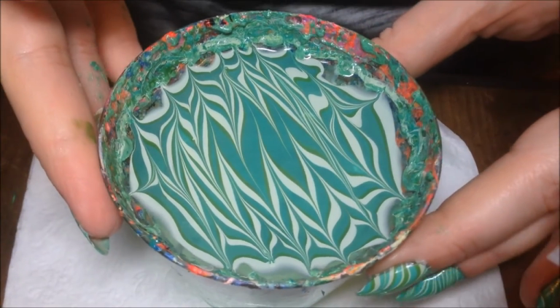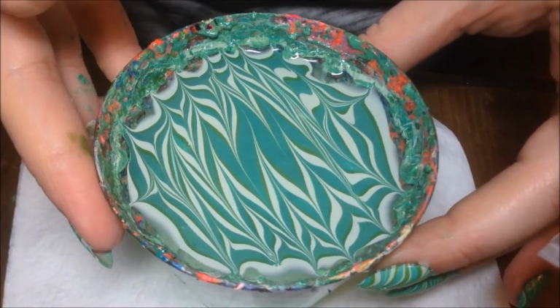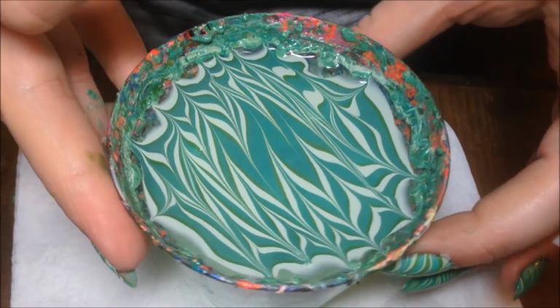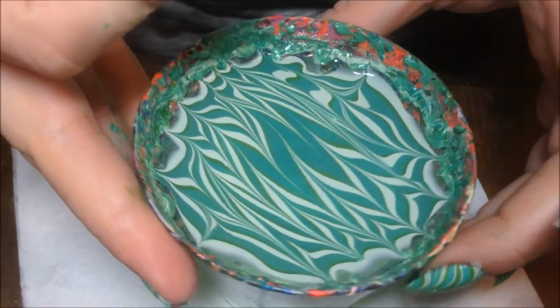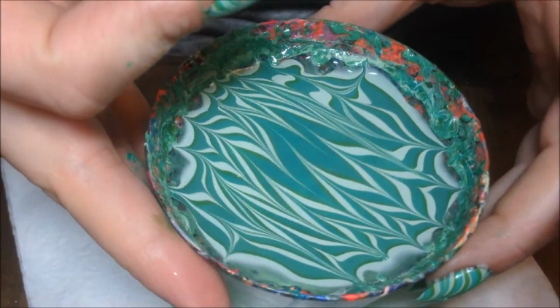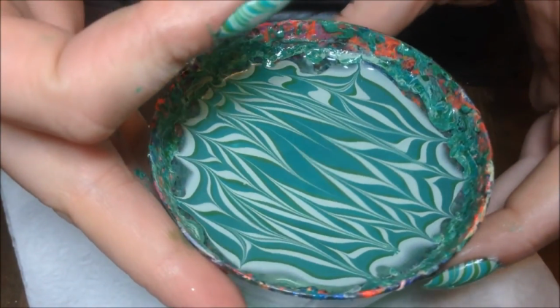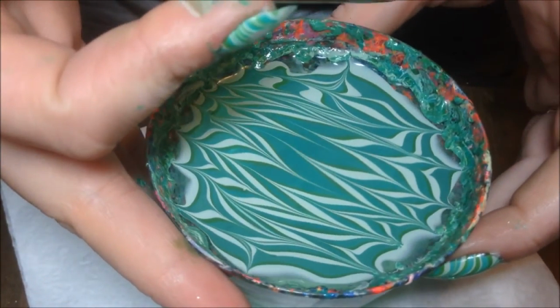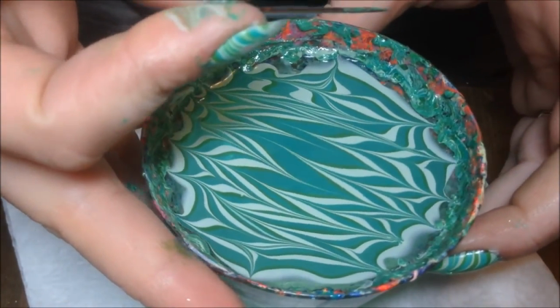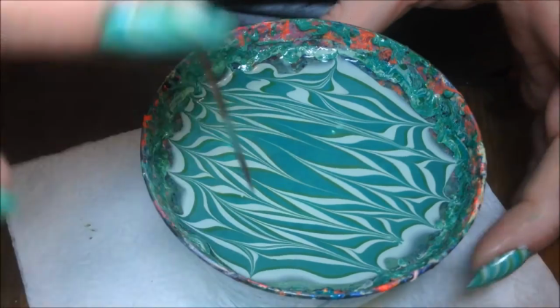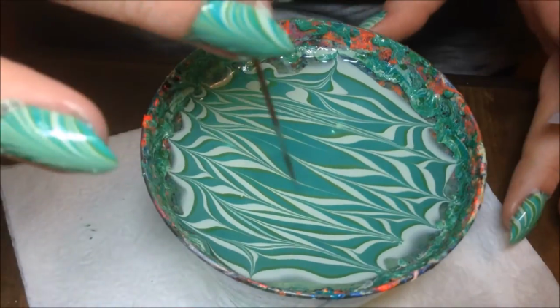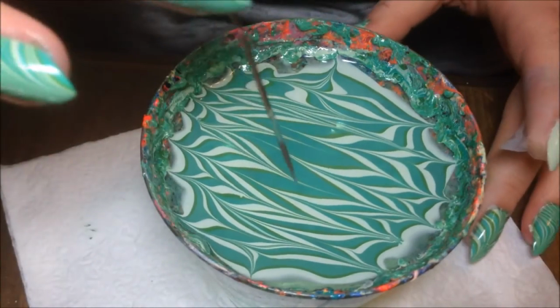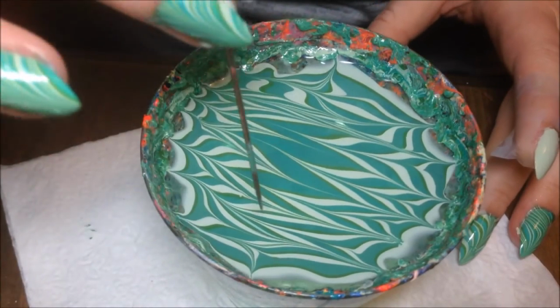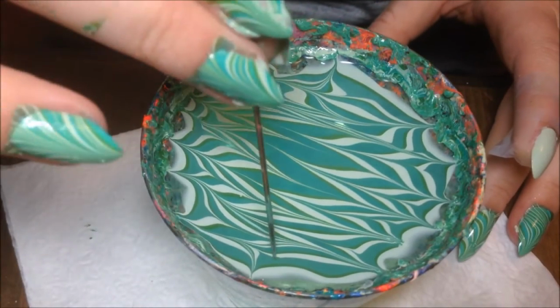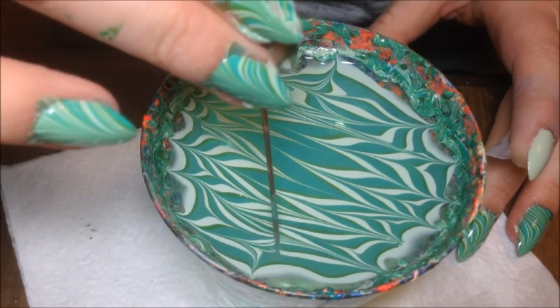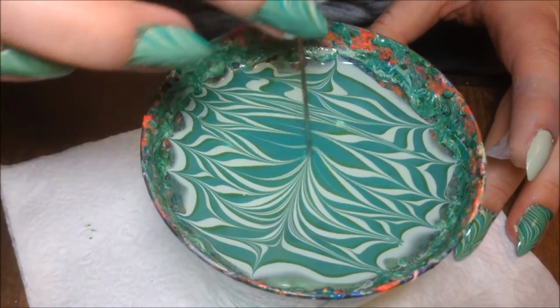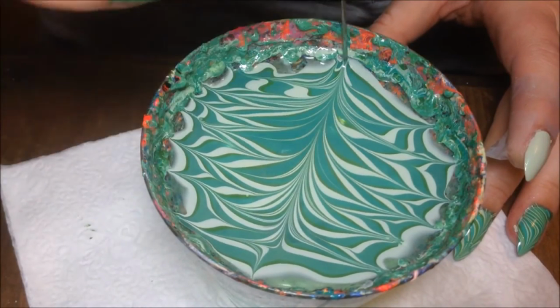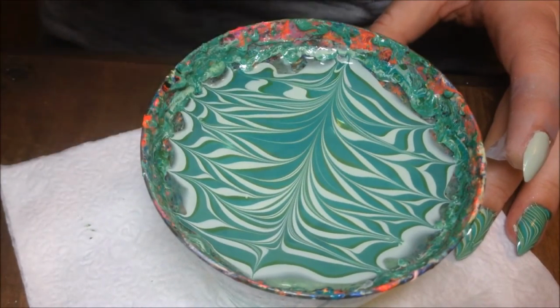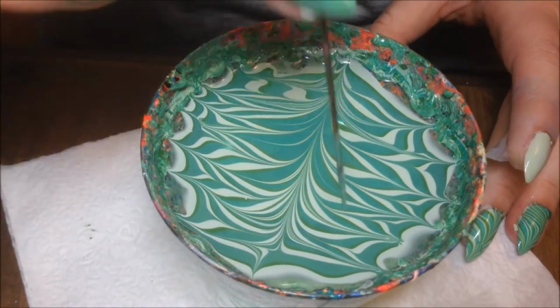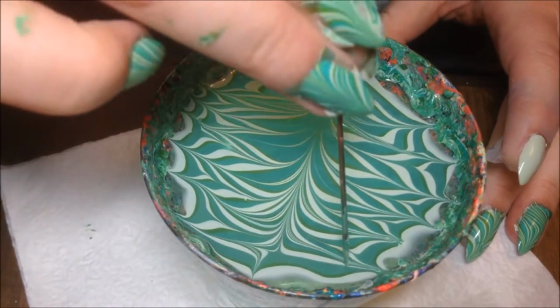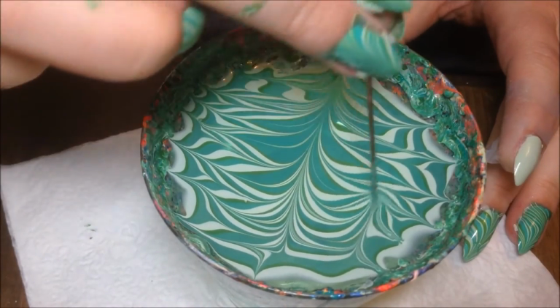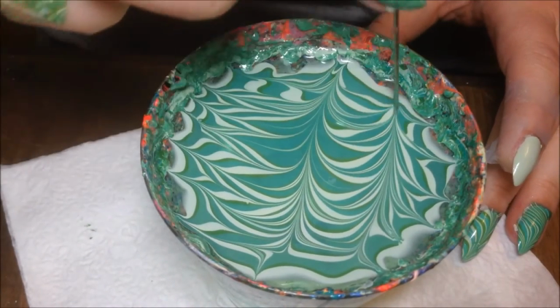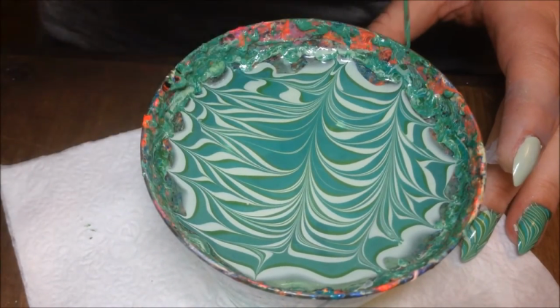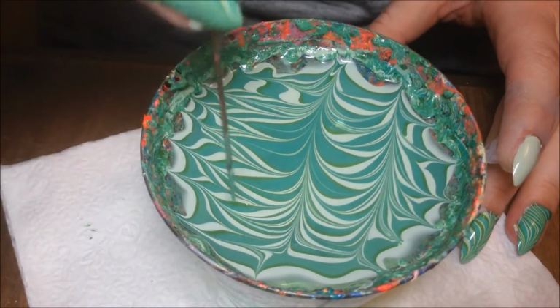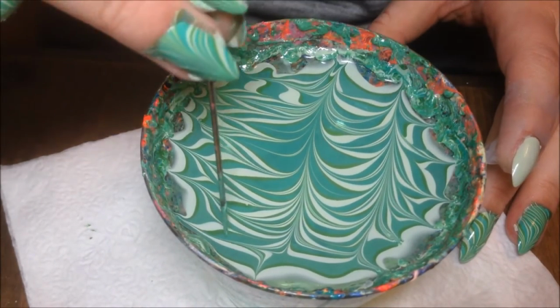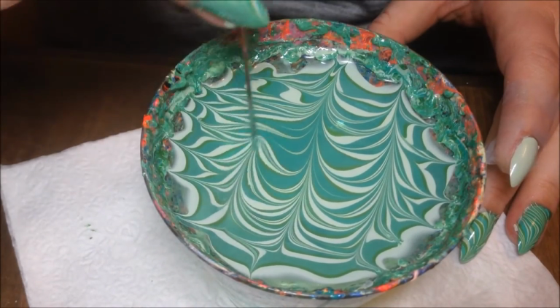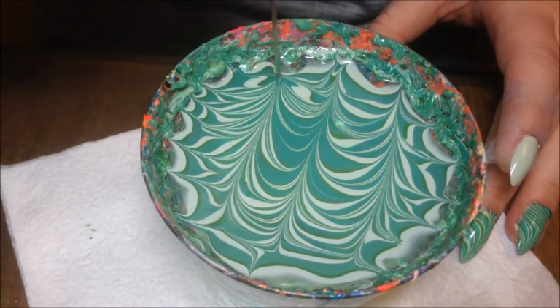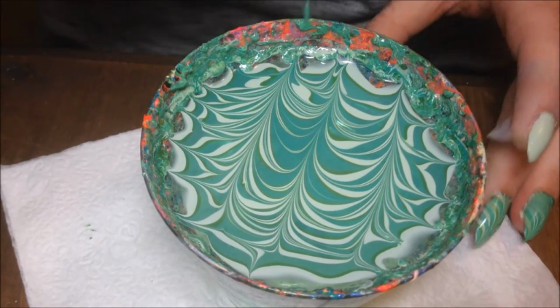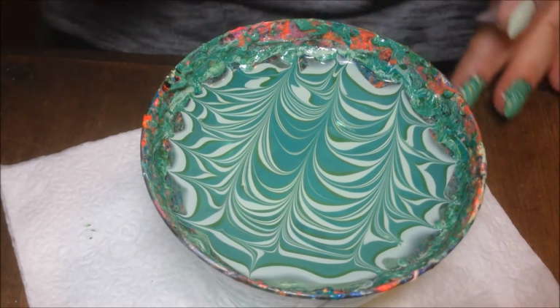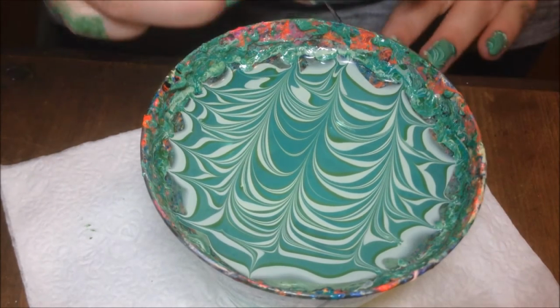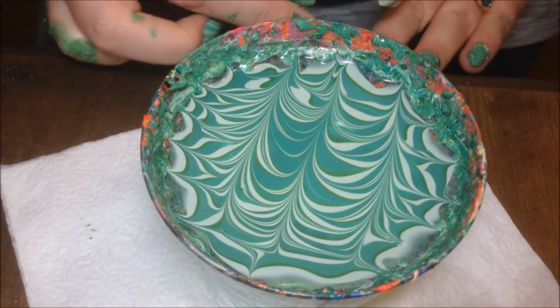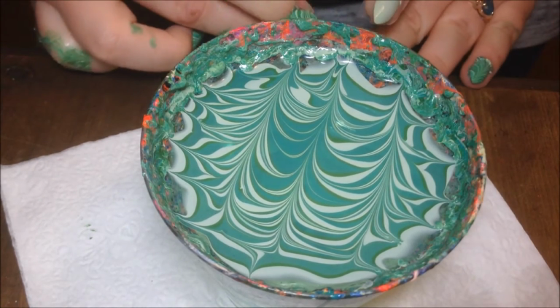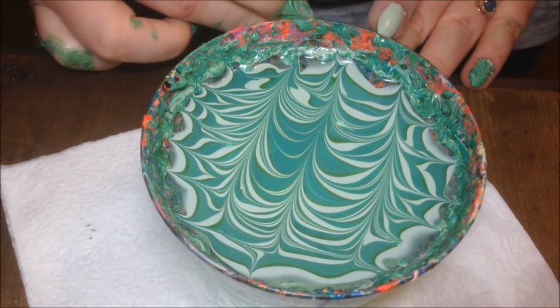Now I'm going to turn my cup a little bit so that this is easier for you guys to see. I'm going to draw from the bottom to the top of the cup on the middle and the two sides, and you'll see that they start to look like Christmas trees.